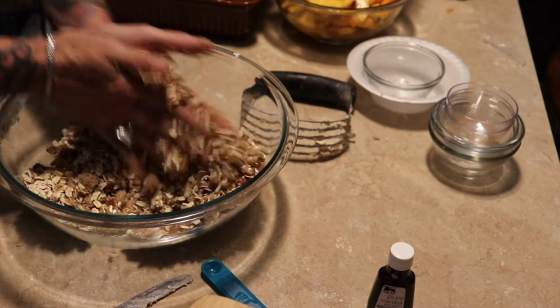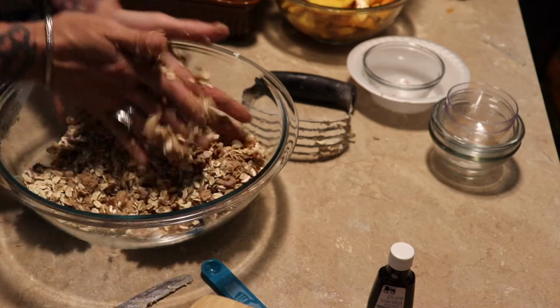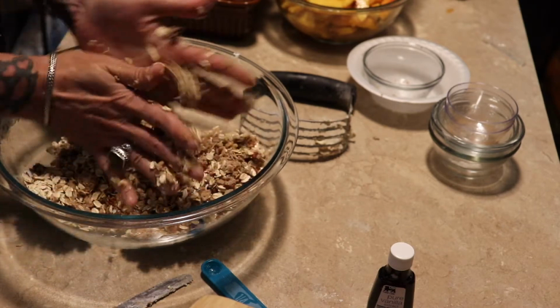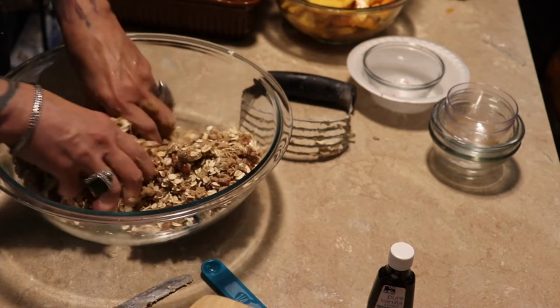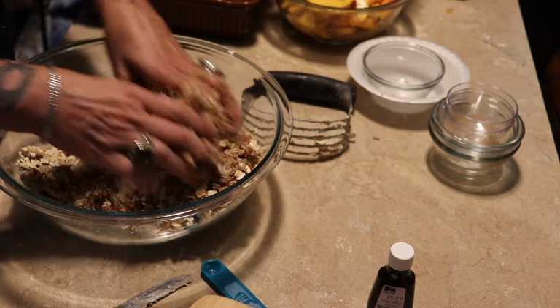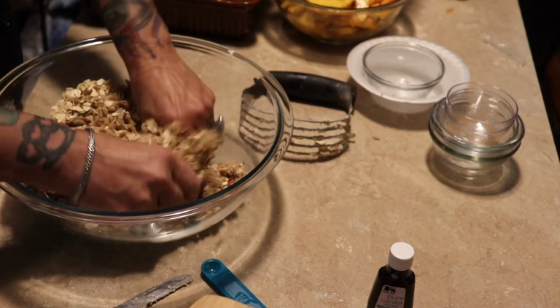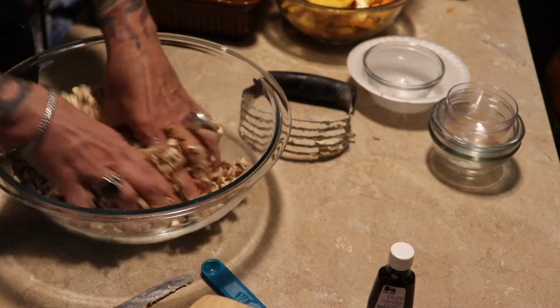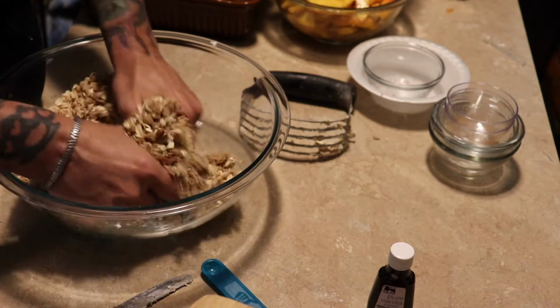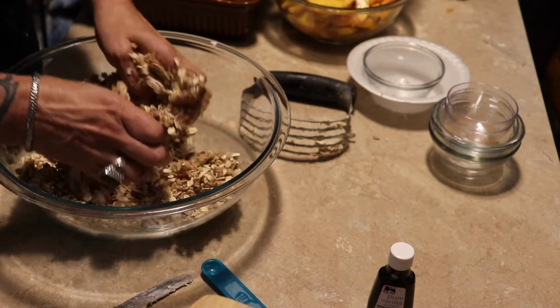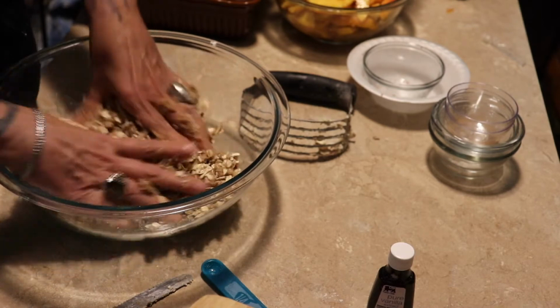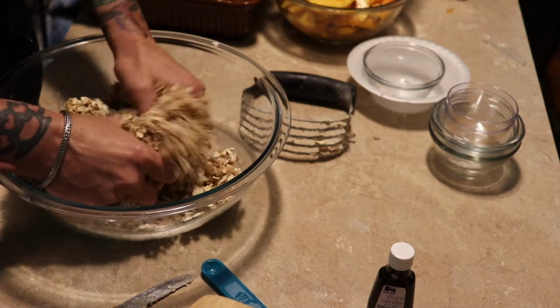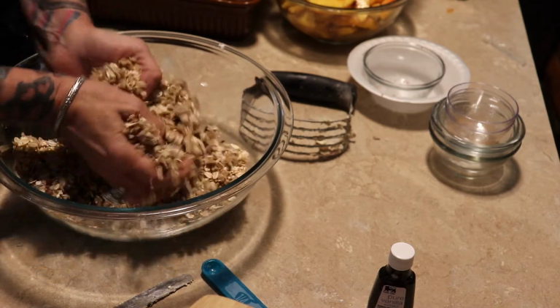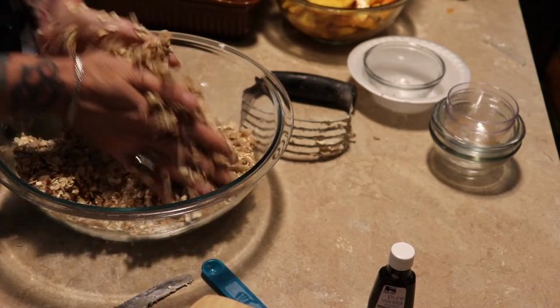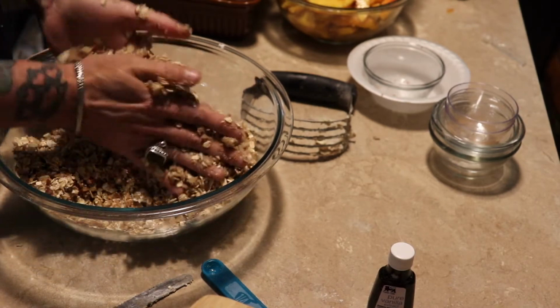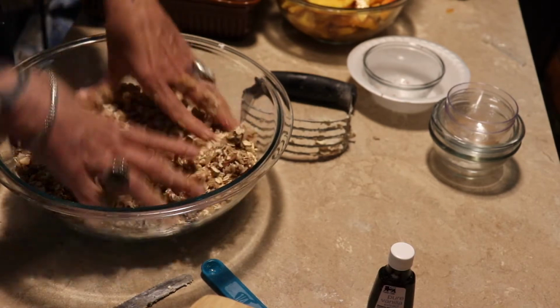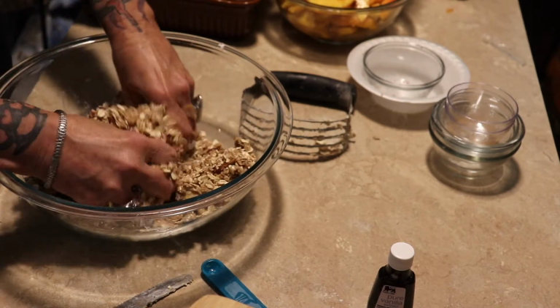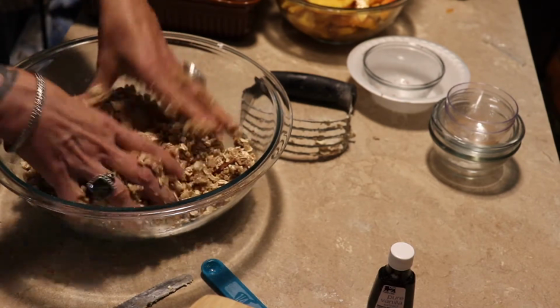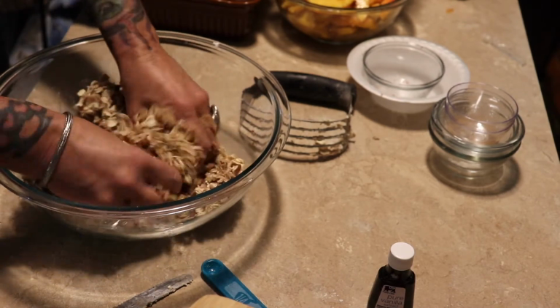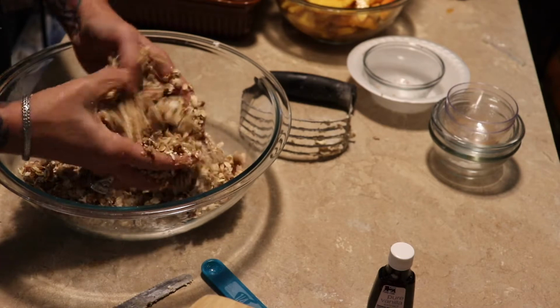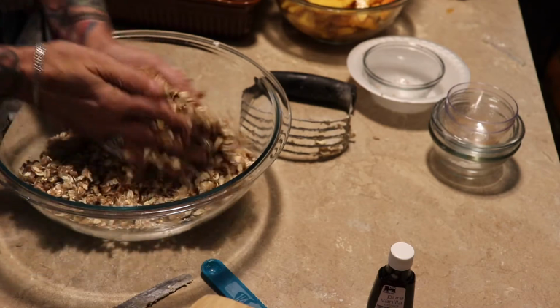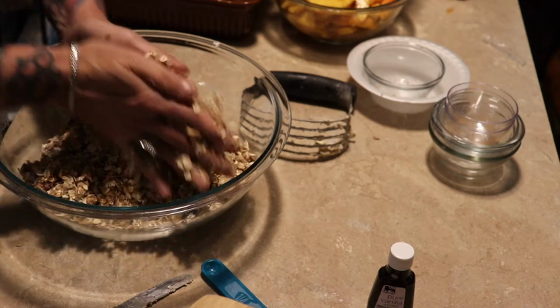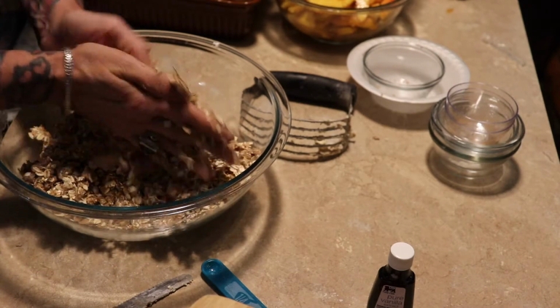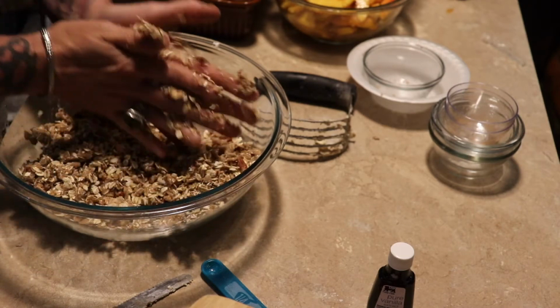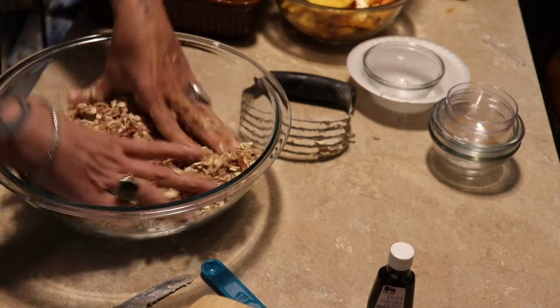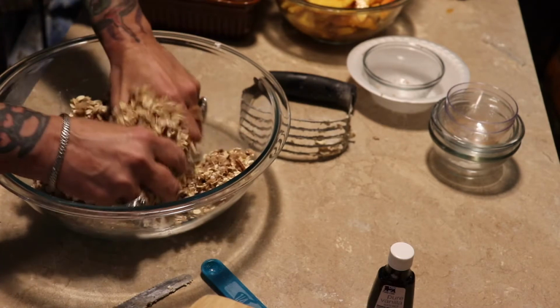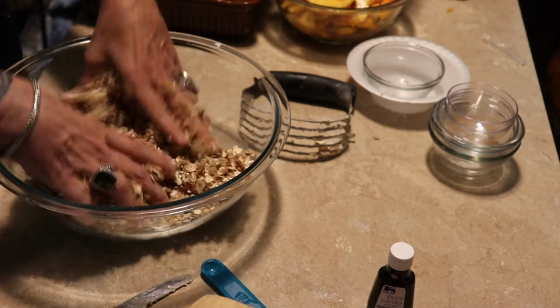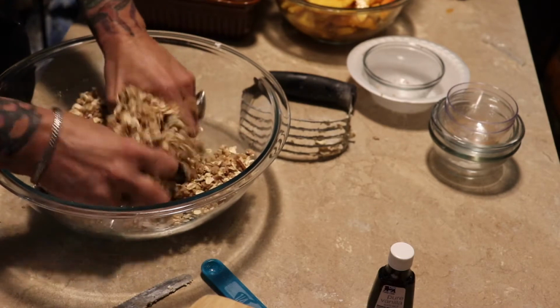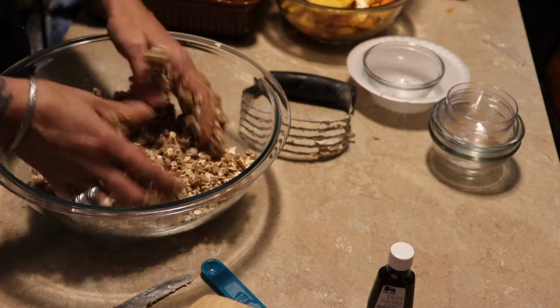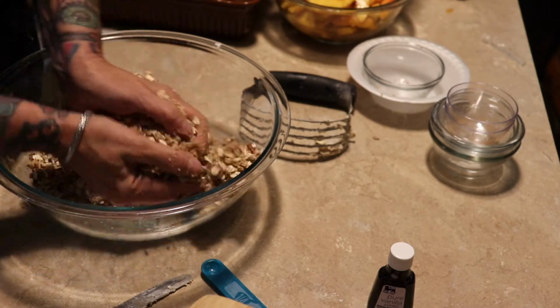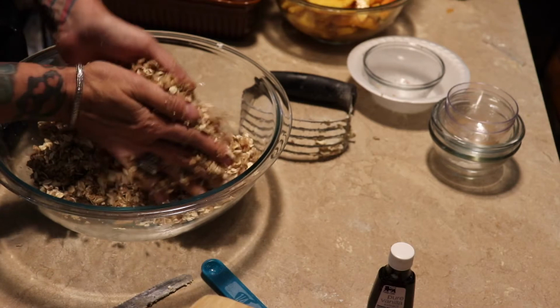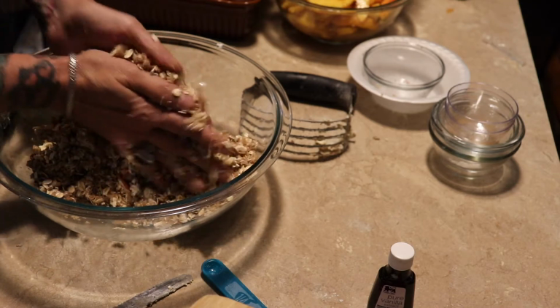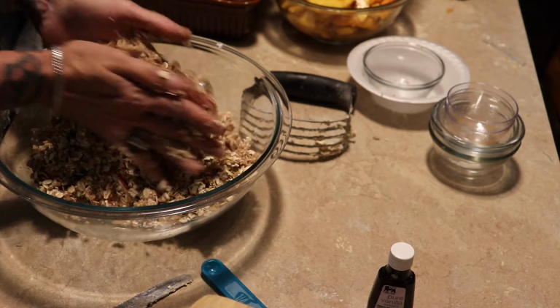I also added a quarter cup of chopped pecans. Just get that all mixed up really well, and that is everything that's going to go in our topping.